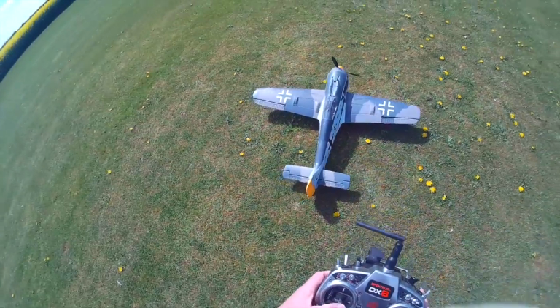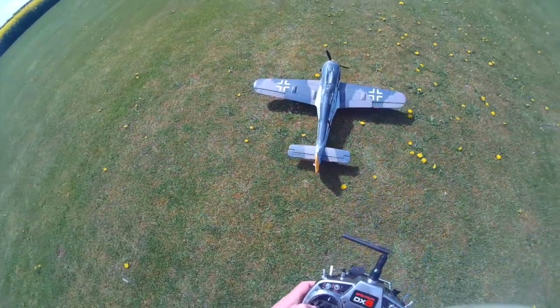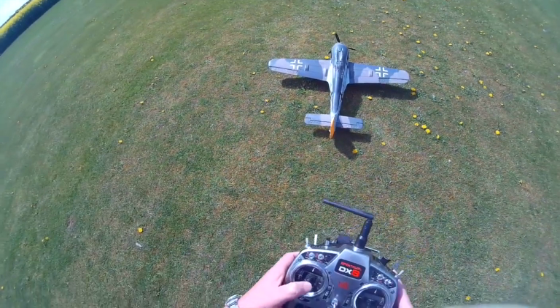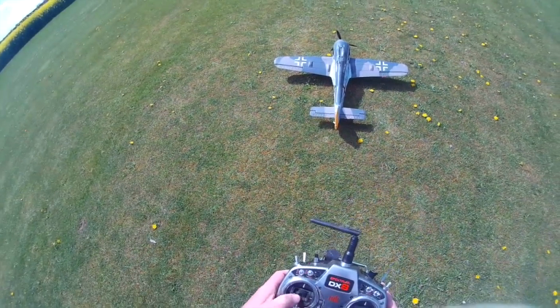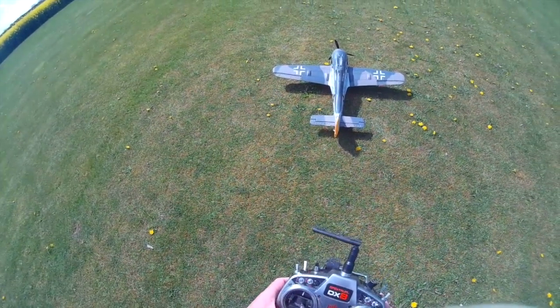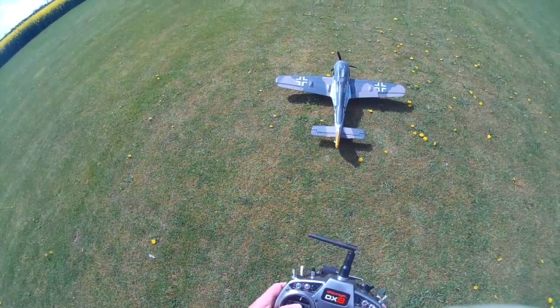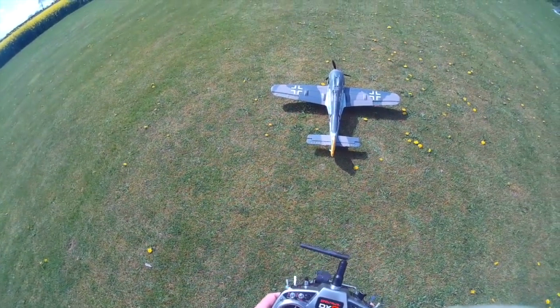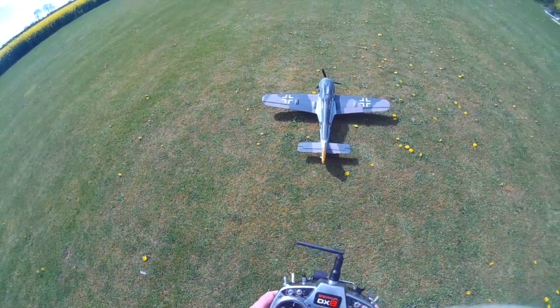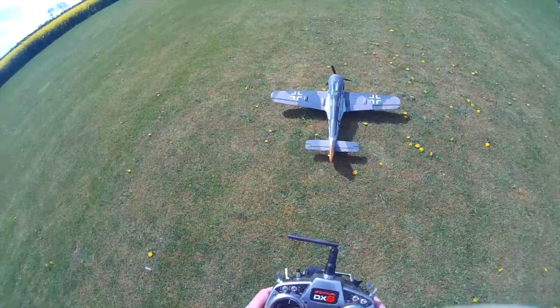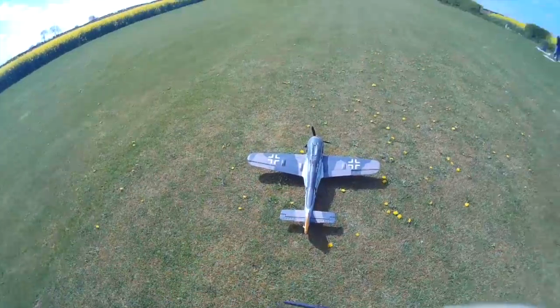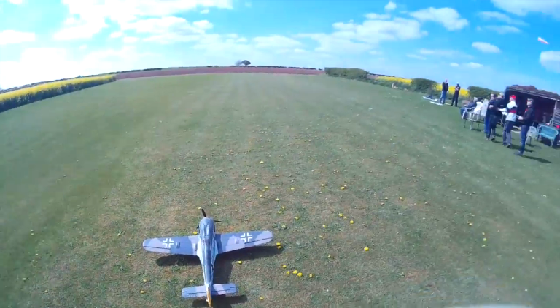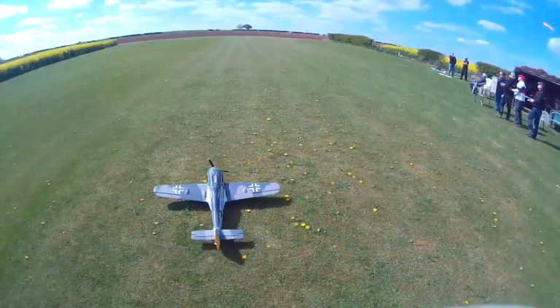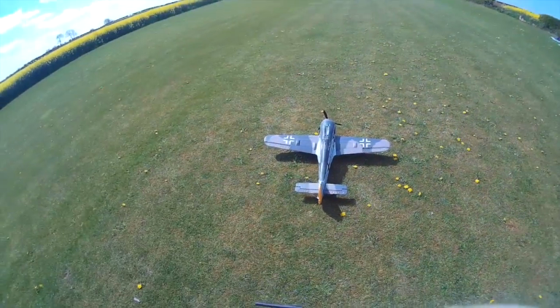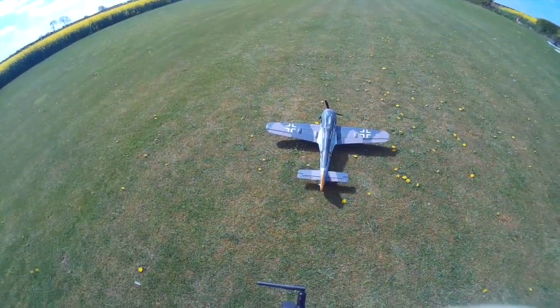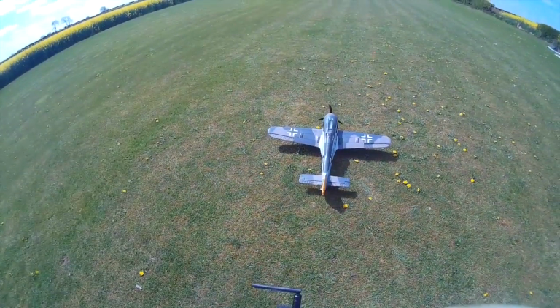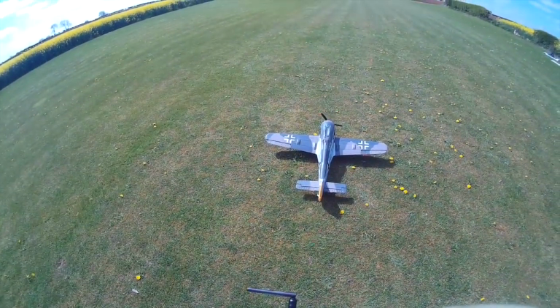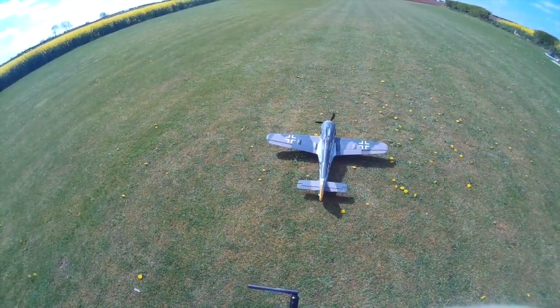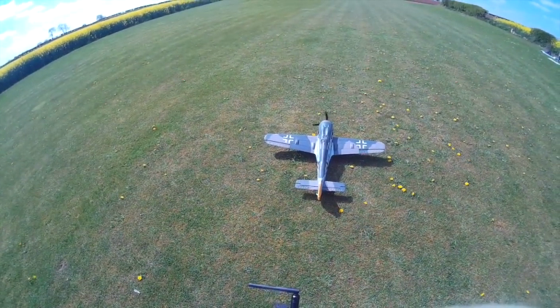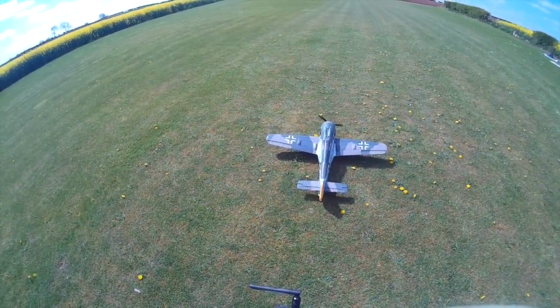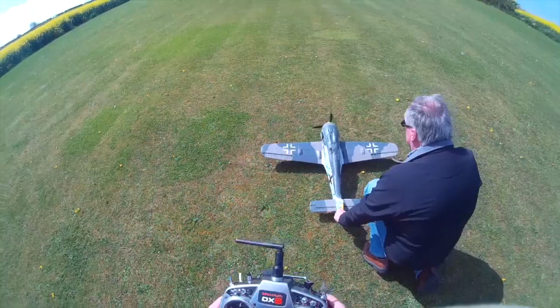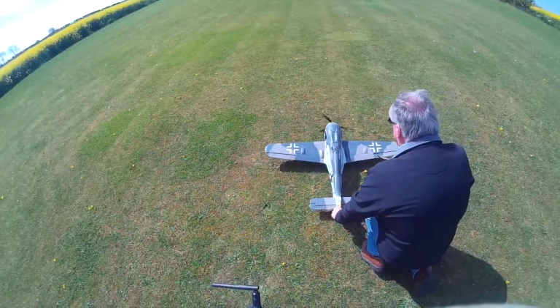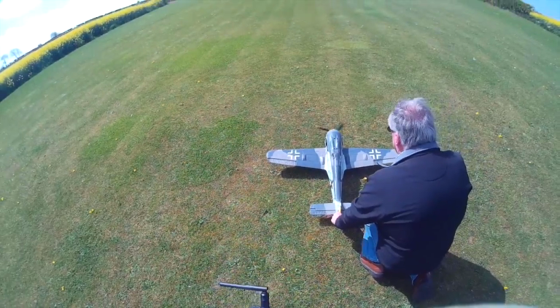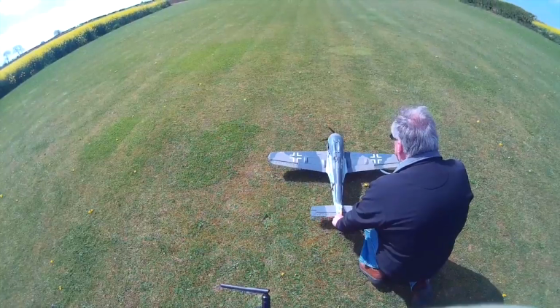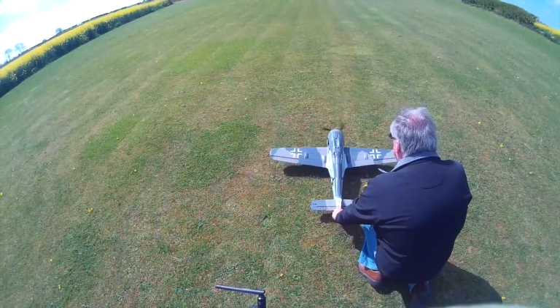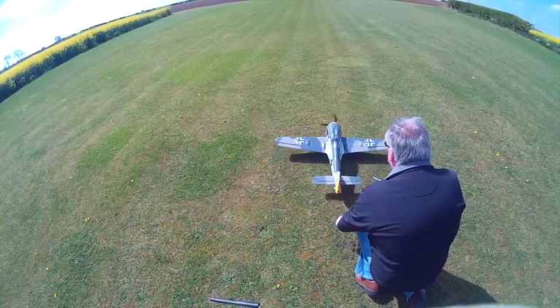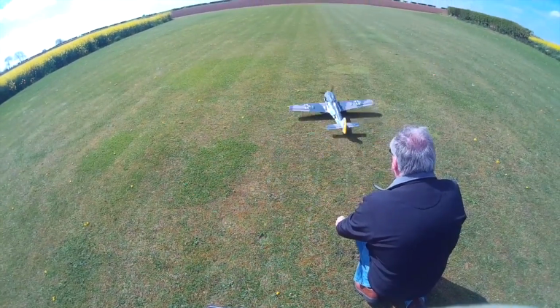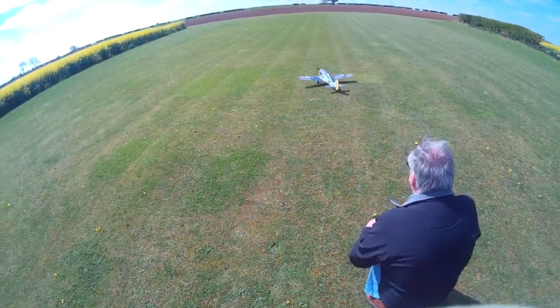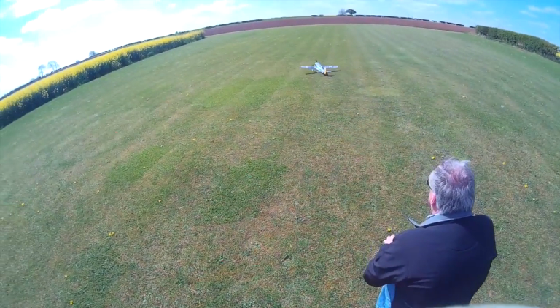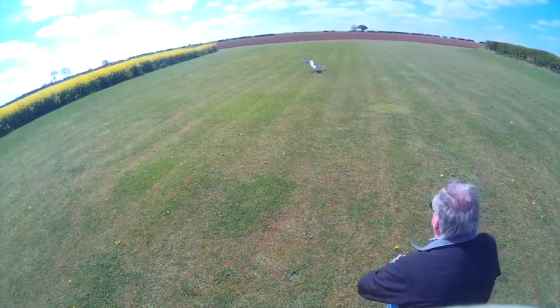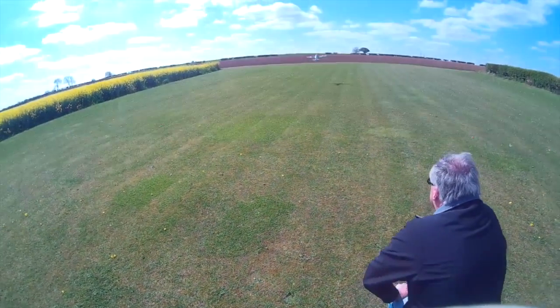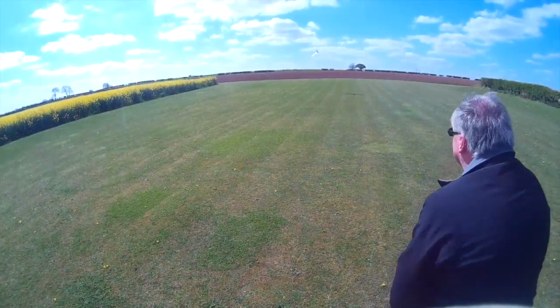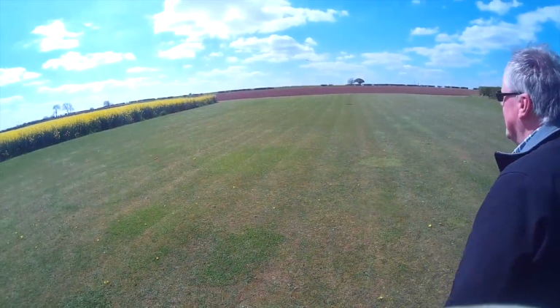And here we are, ready for the test flight. Had a few issues getting it to take off — kept nosing over. So Kevin came along and held the tail while I powered up and then took off.